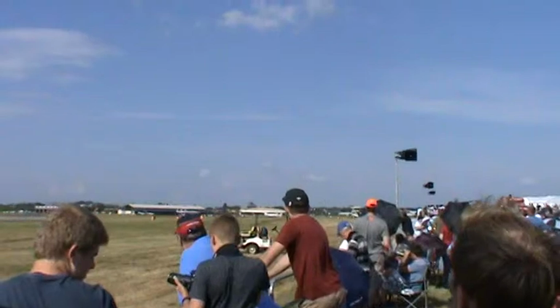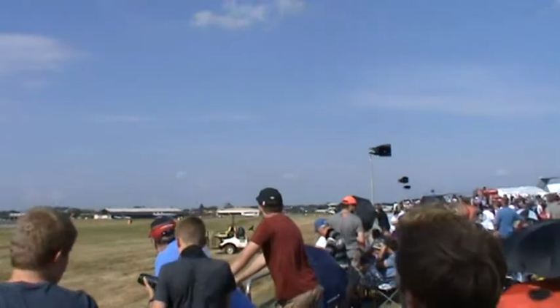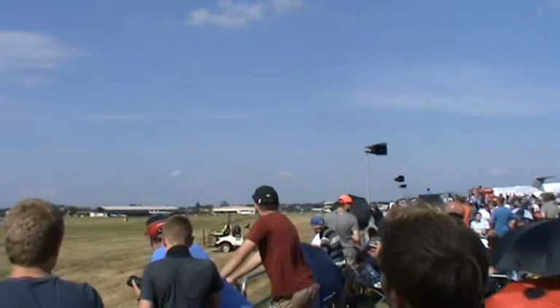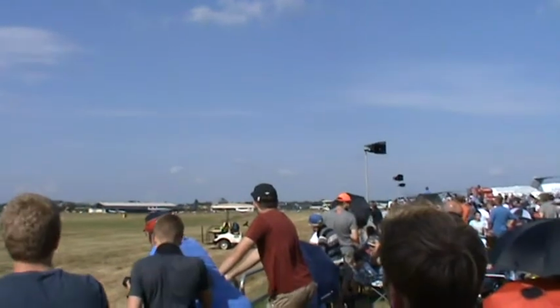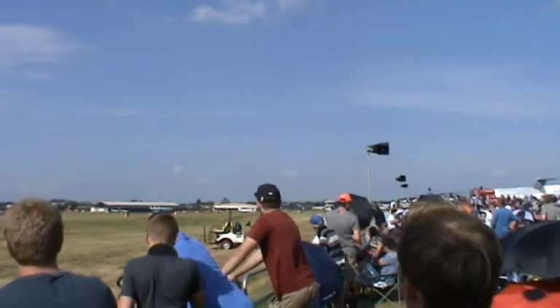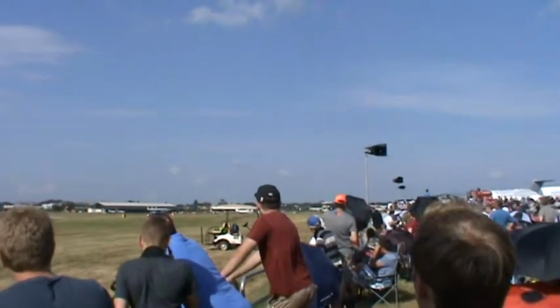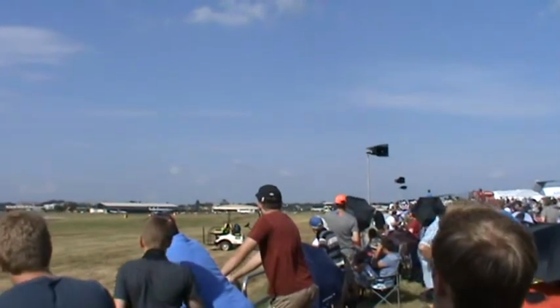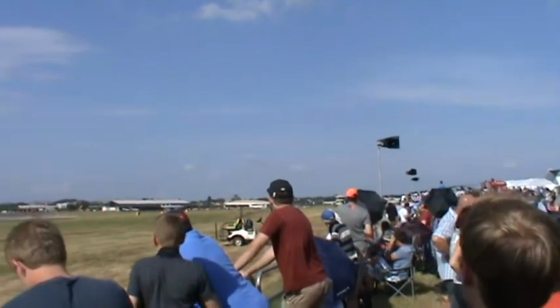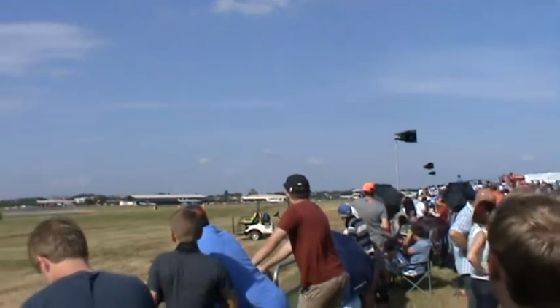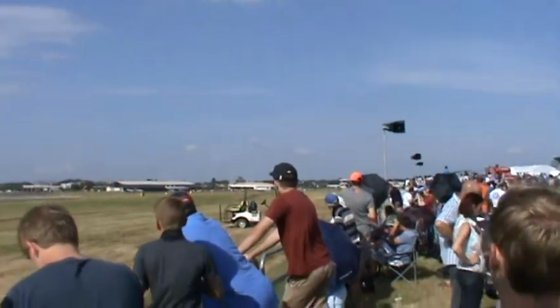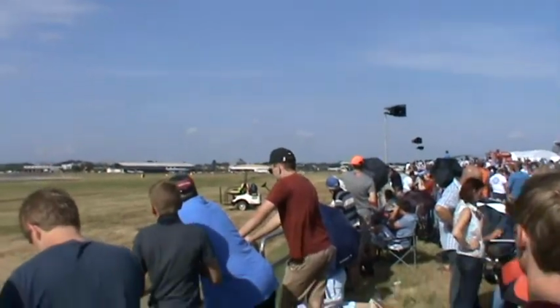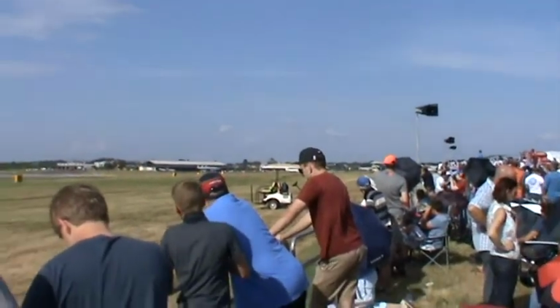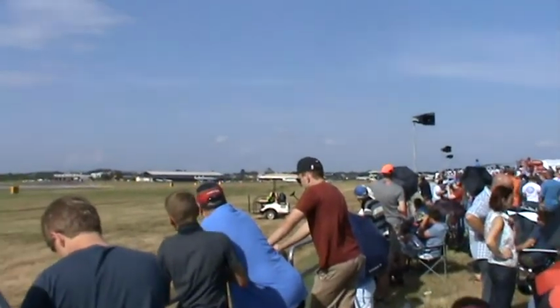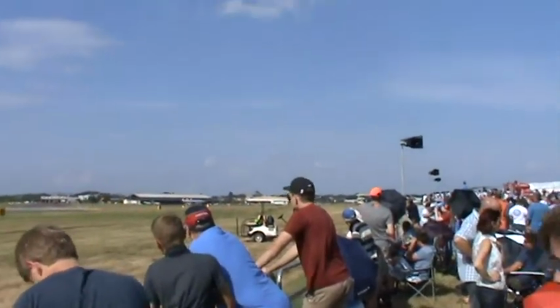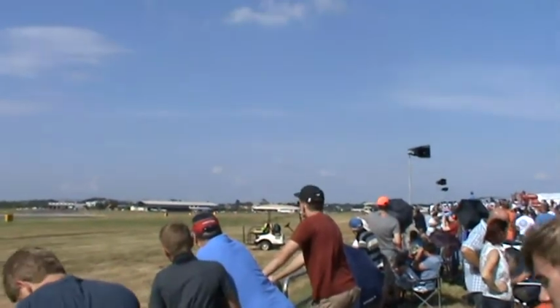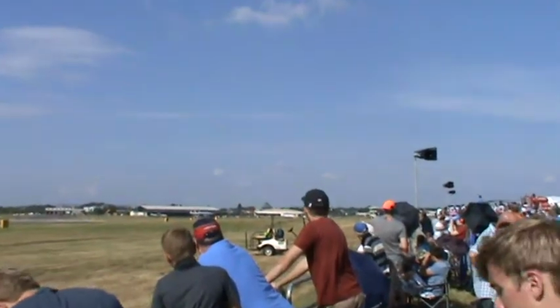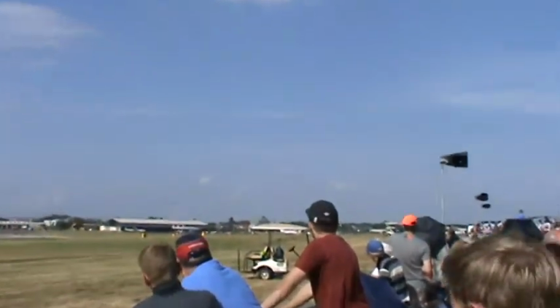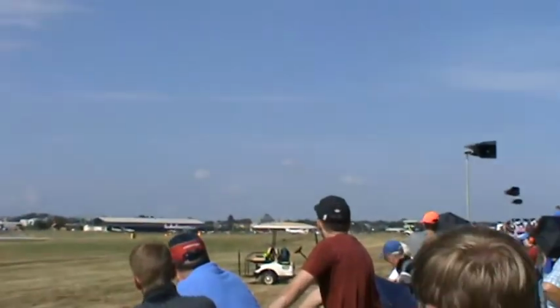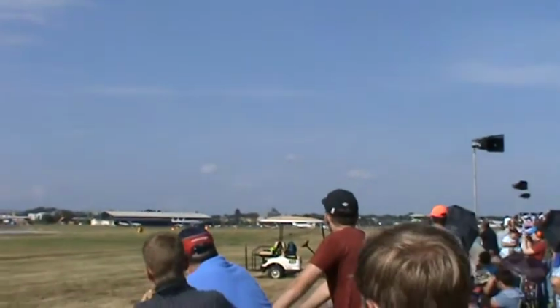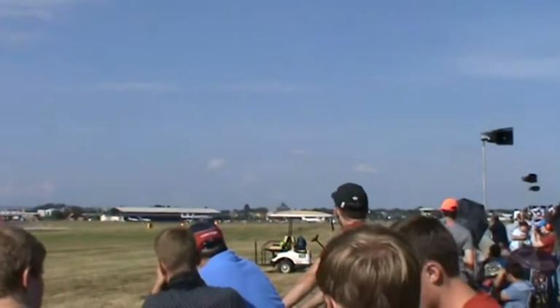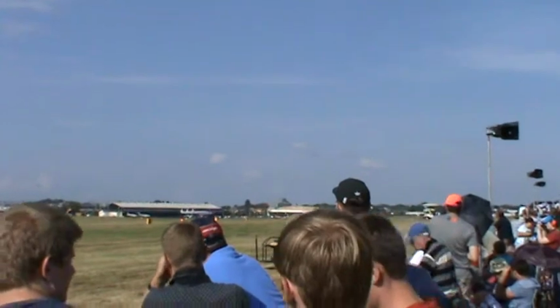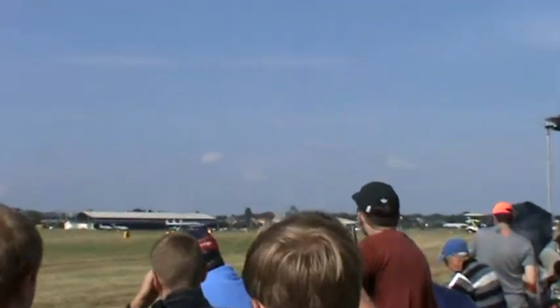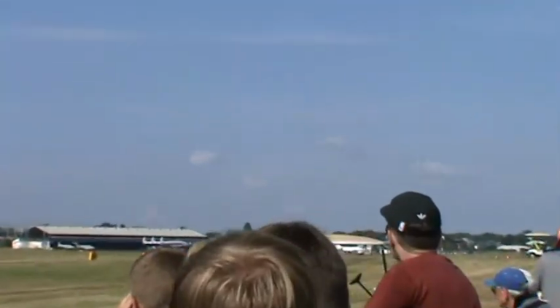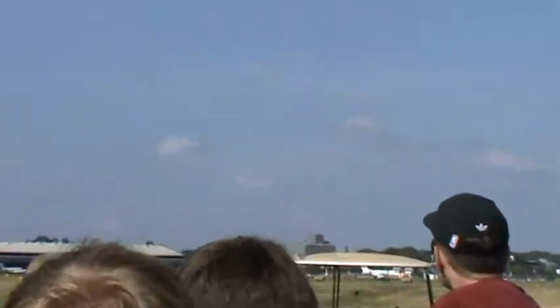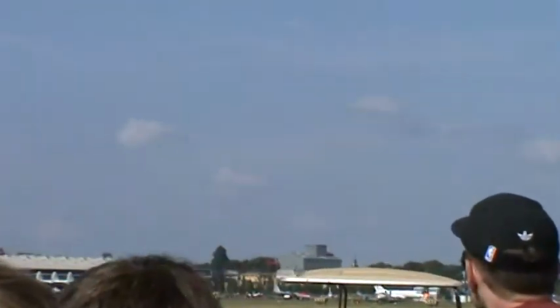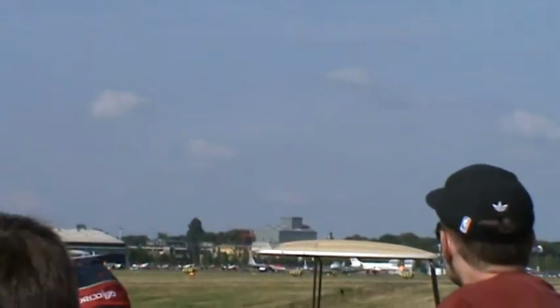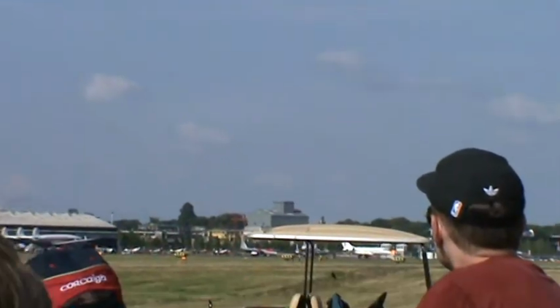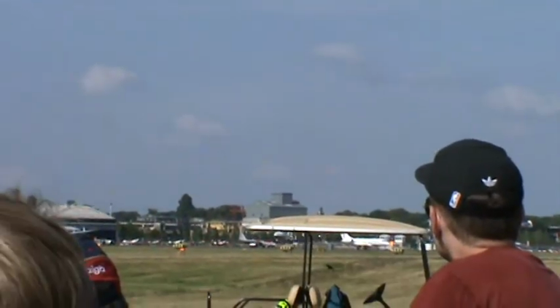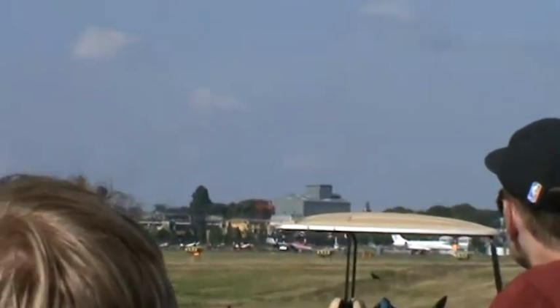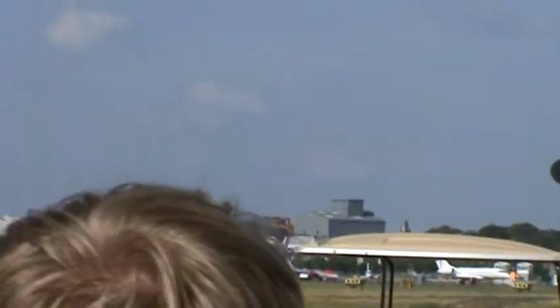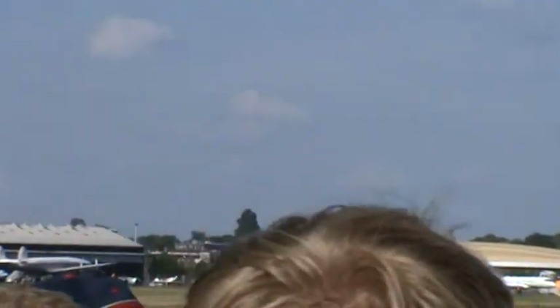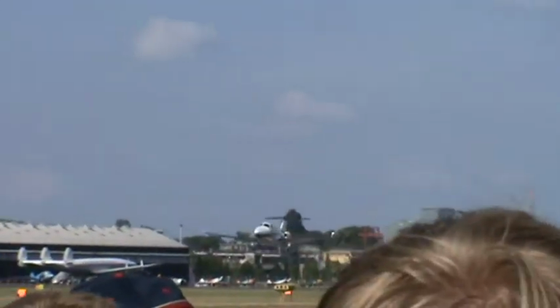This is the Eclipse EA 500. Sporty little jet.